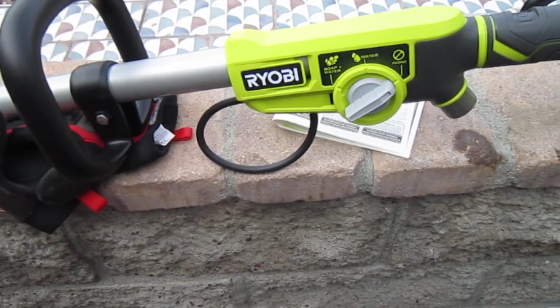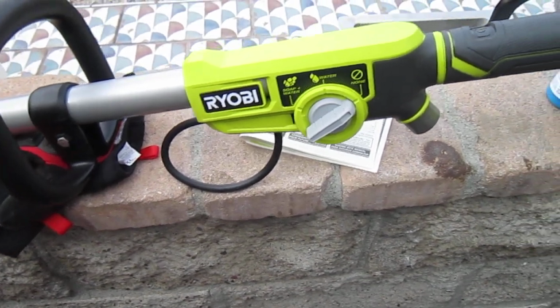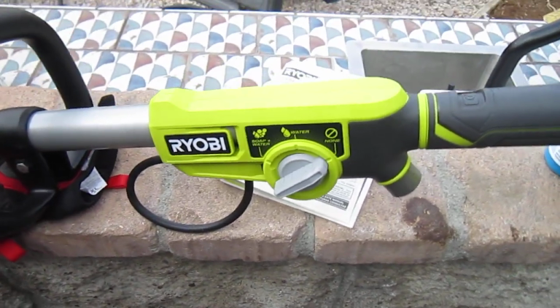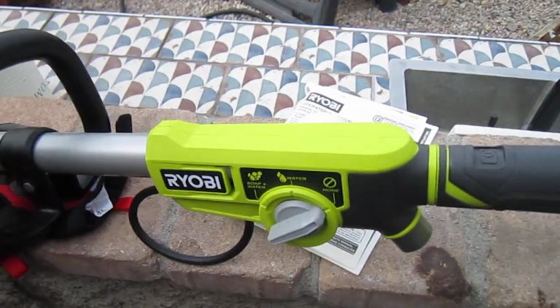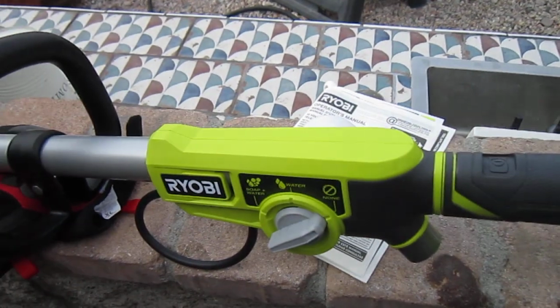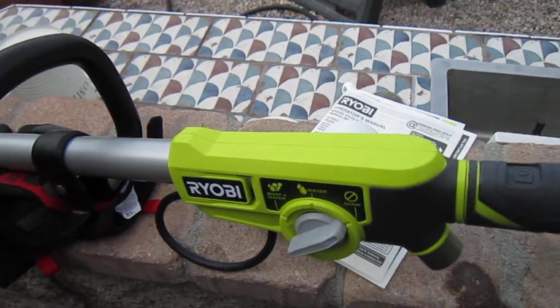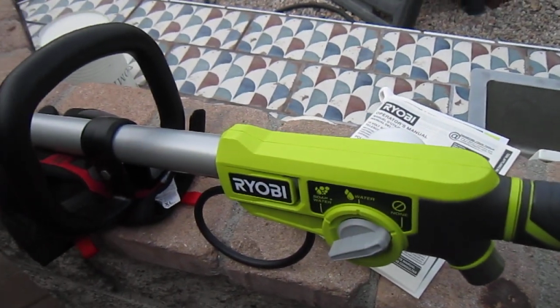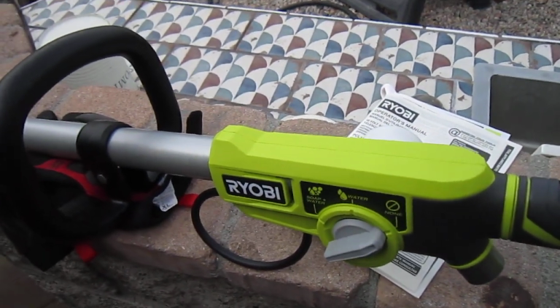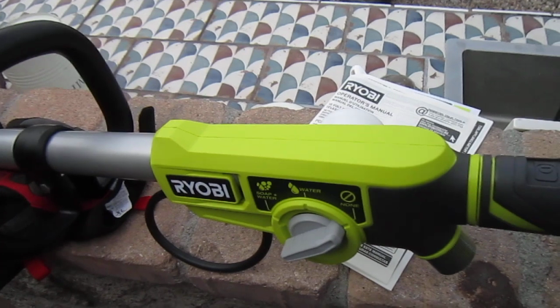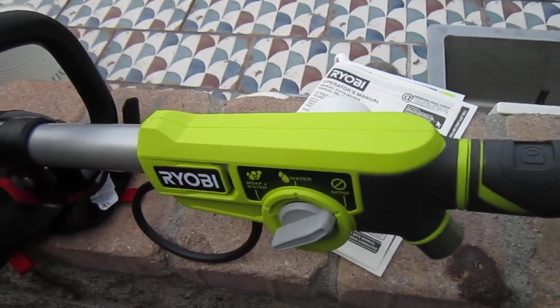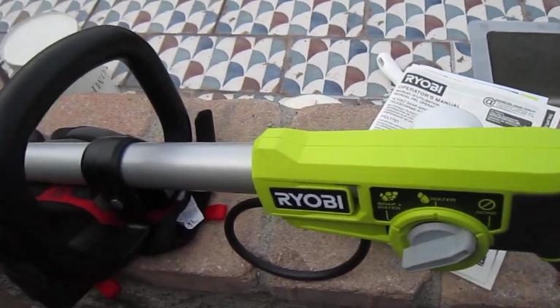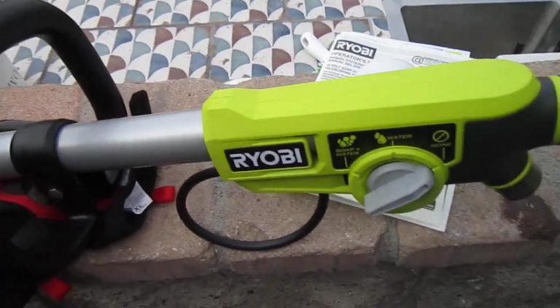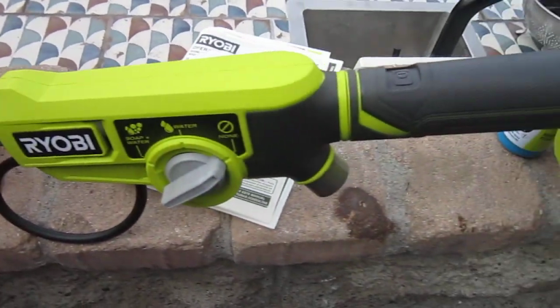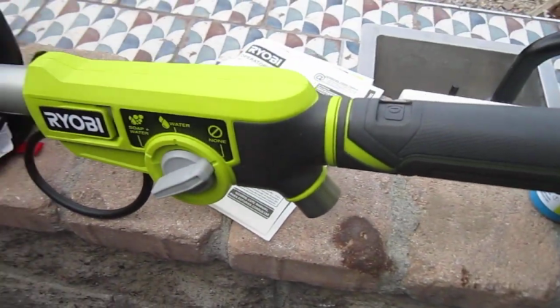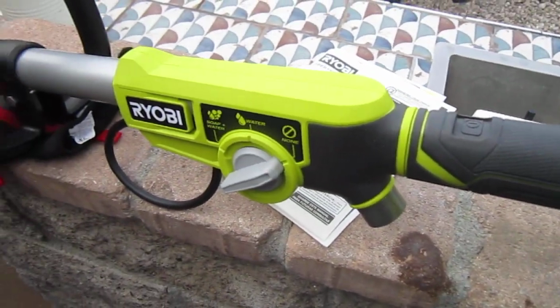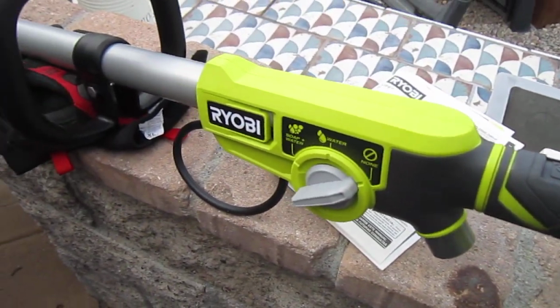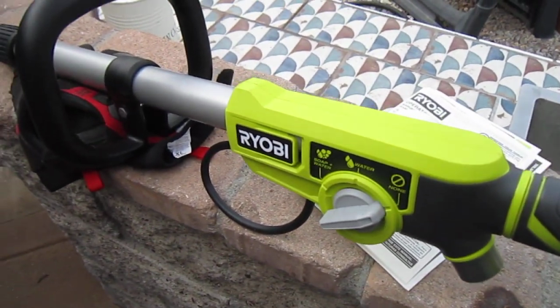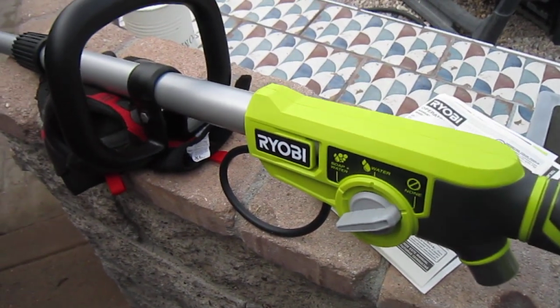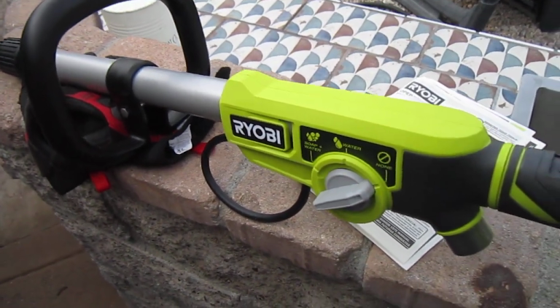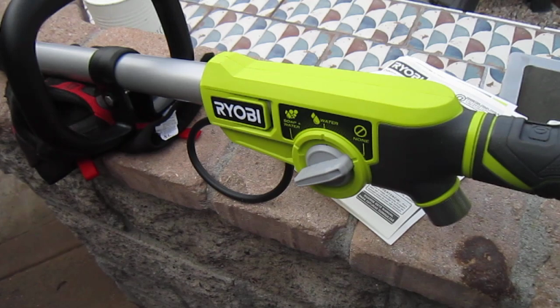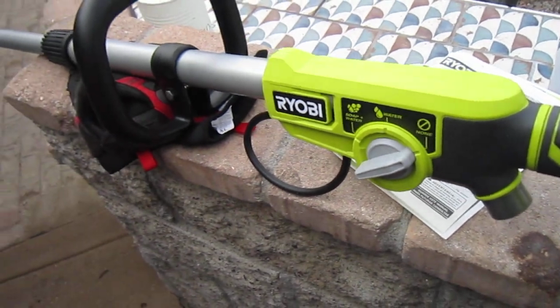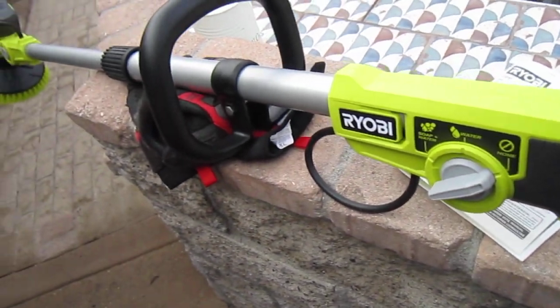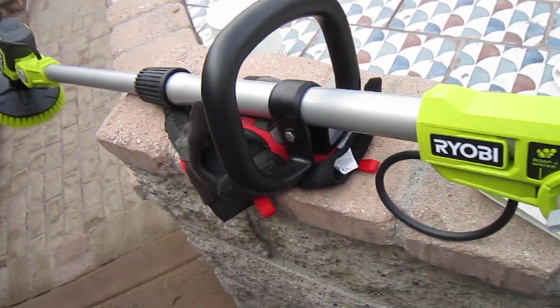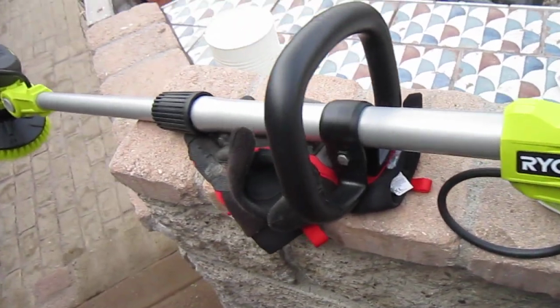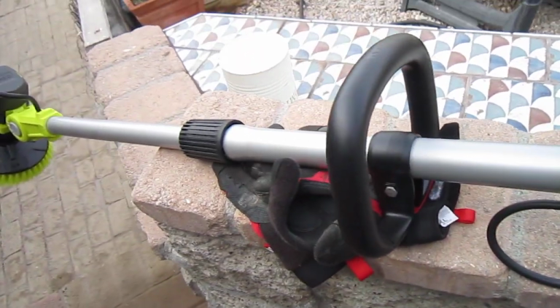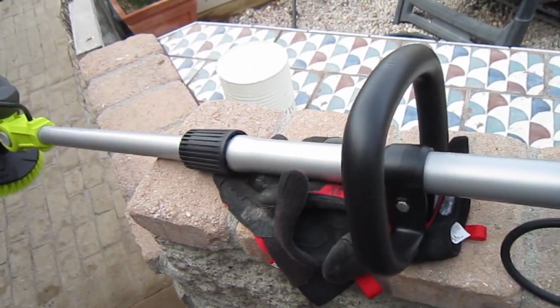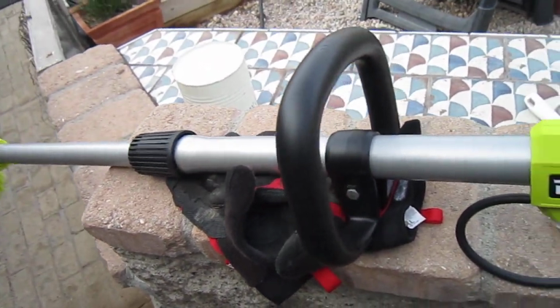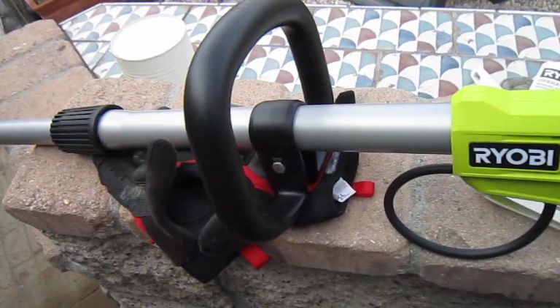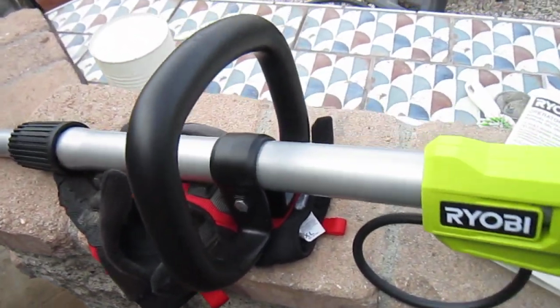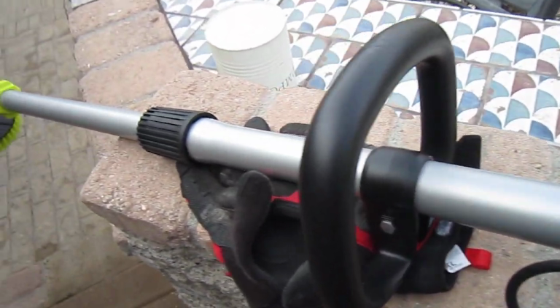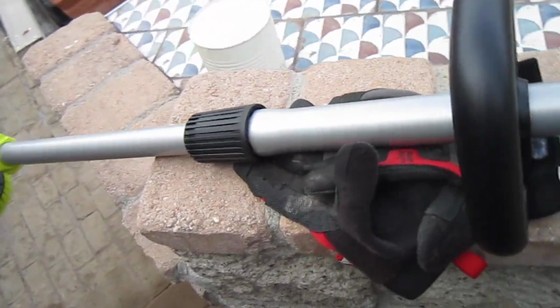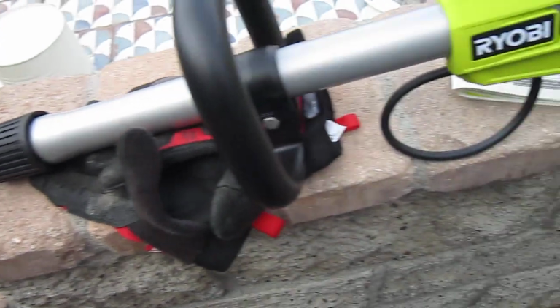This is the Ryobi telescoping scrubber. I don't have it hooked up to a hose and everything to do a video that way because I attempted that and it was really difficult to do by myself. So I'll just go over some real quick things here.